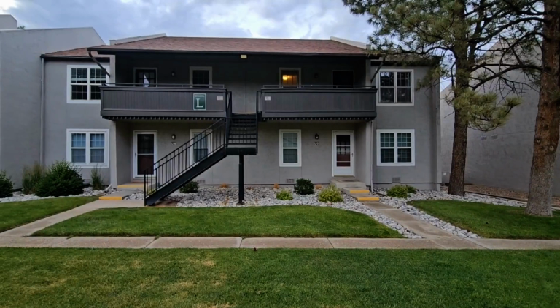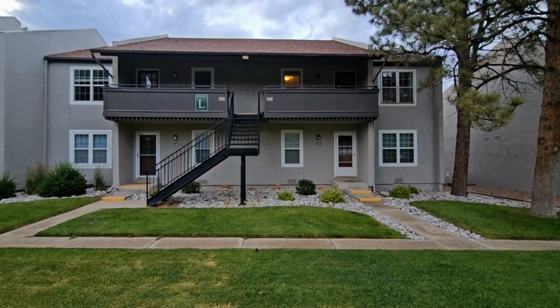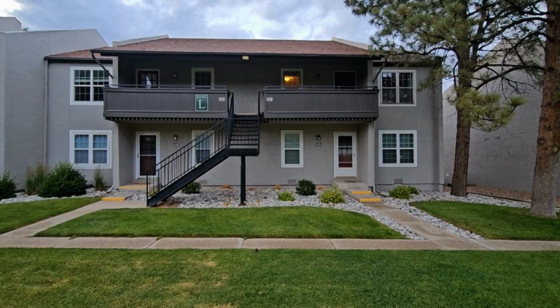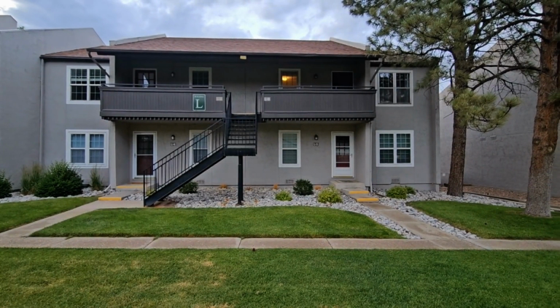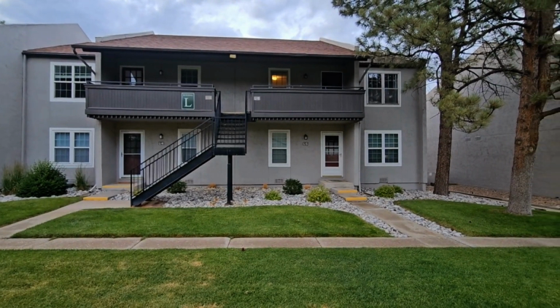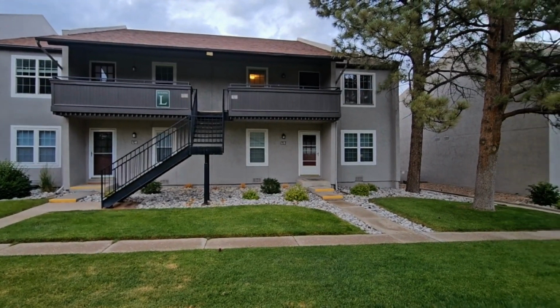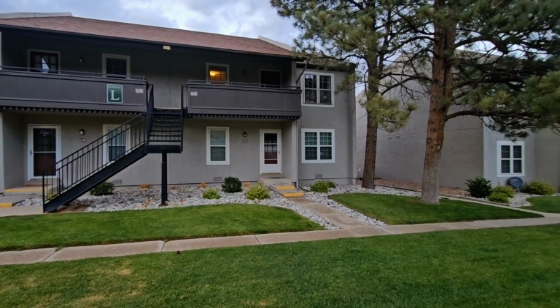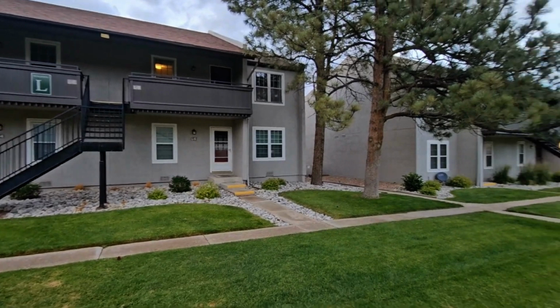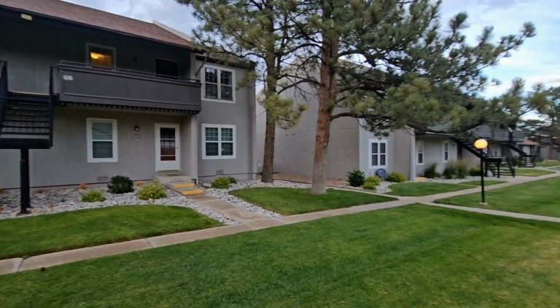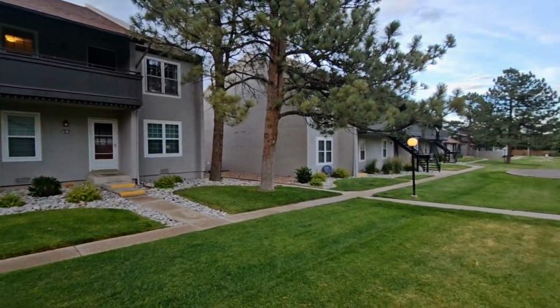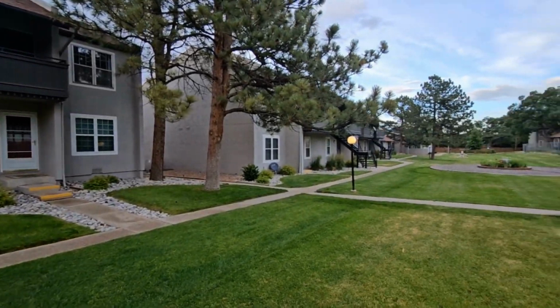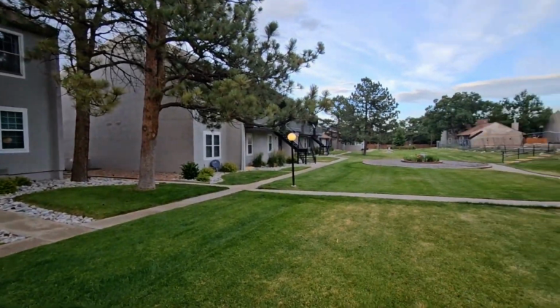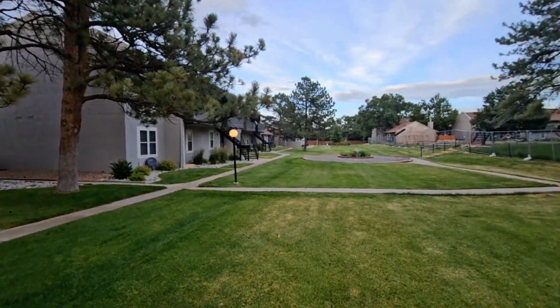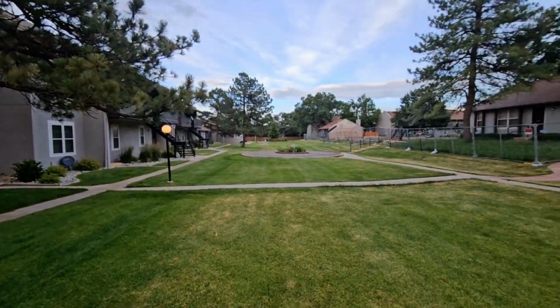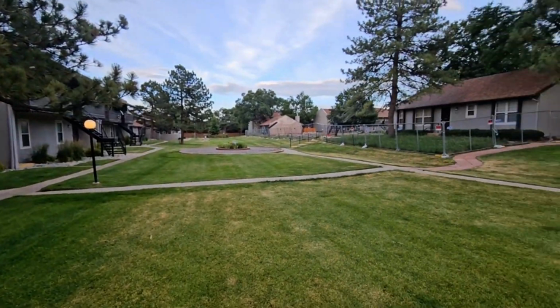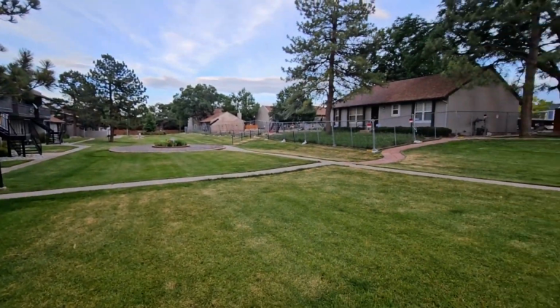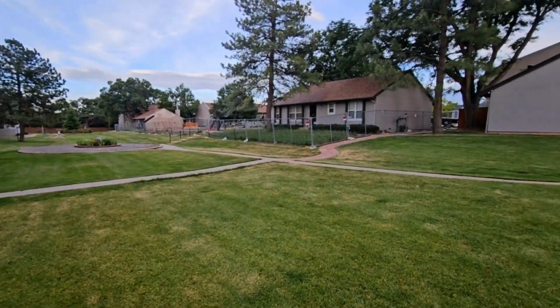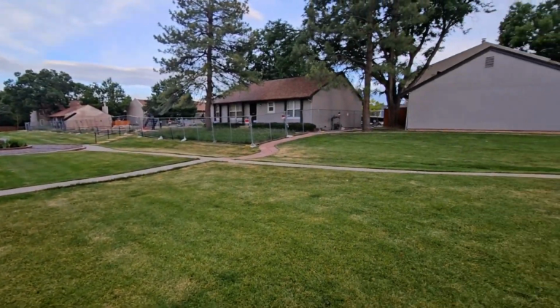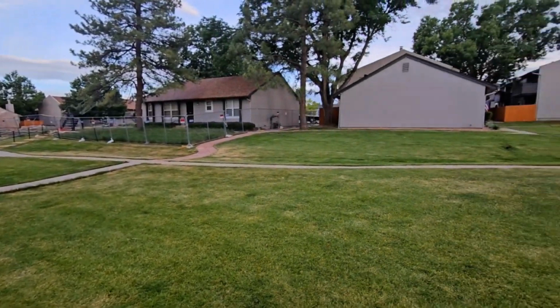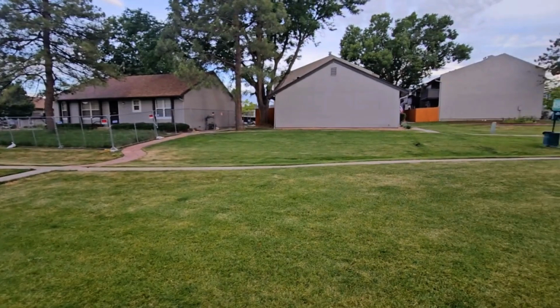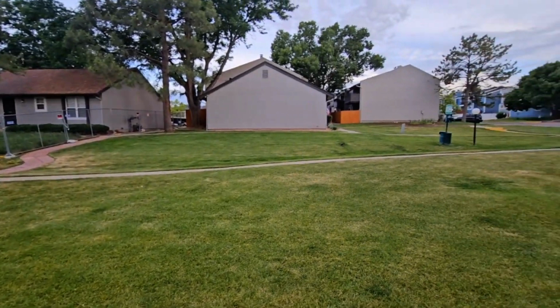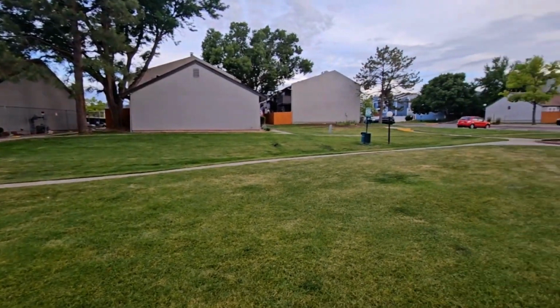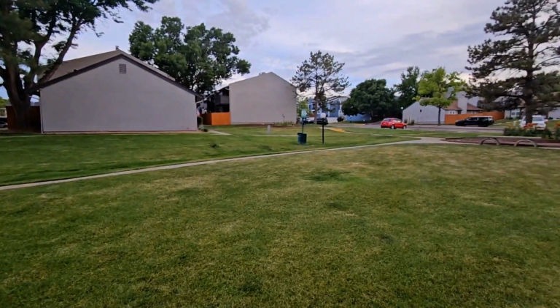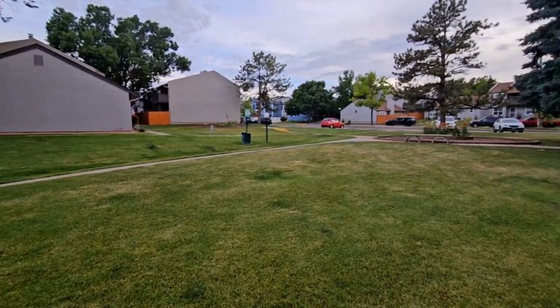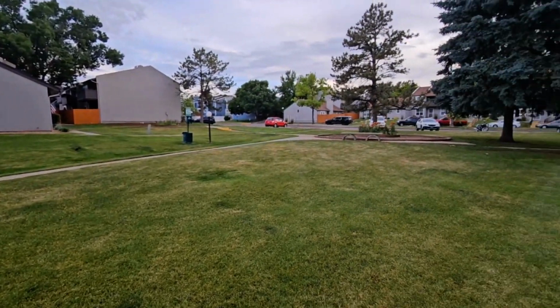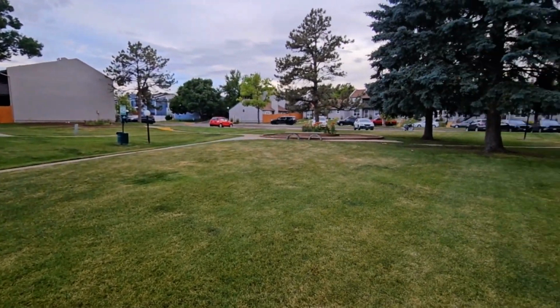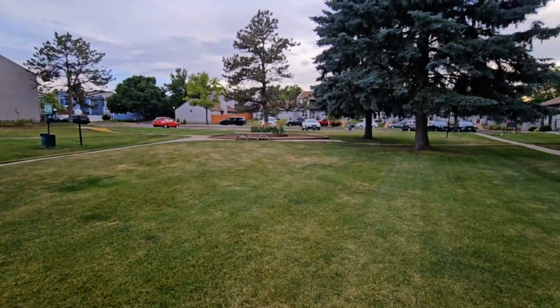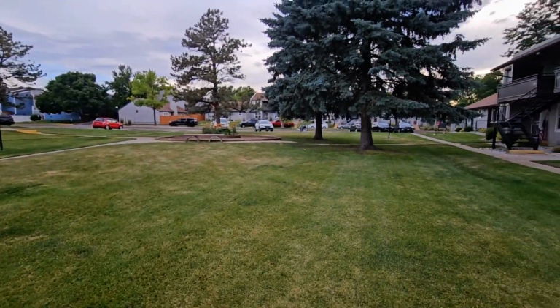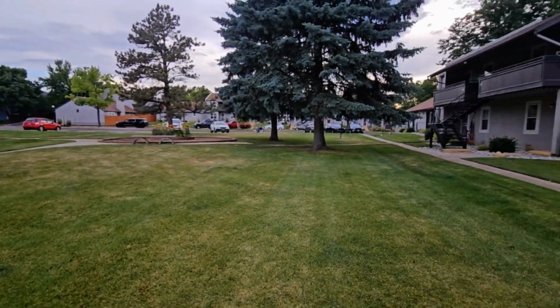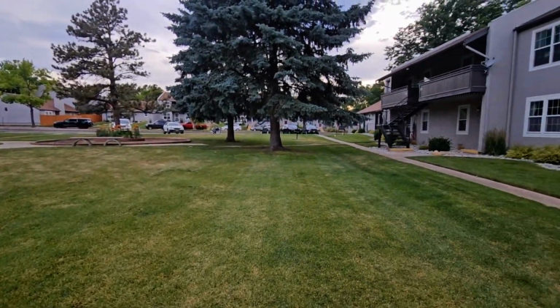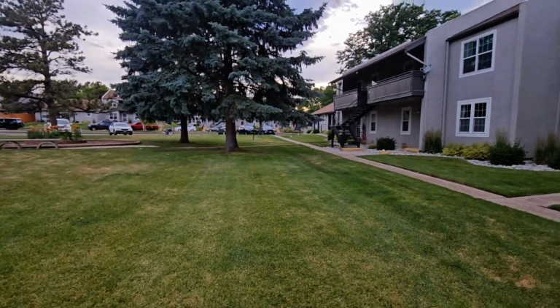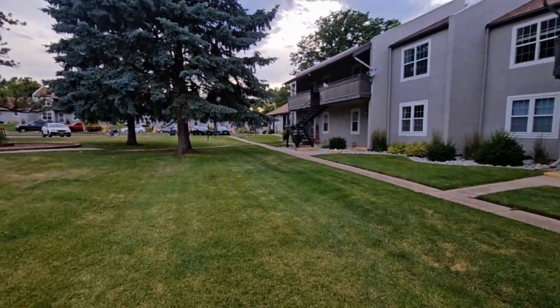Hello, and thank you for your interest in the new listing by PMI Elevation. We are here at 7110 South Gaylord Street, Unit L9 in Centennial, Colorado.